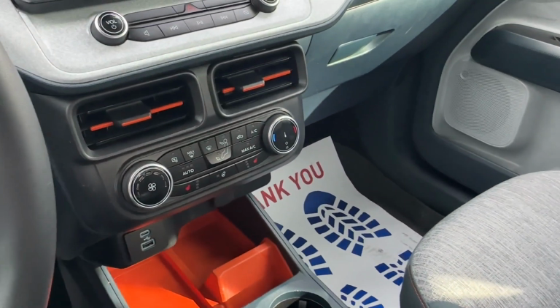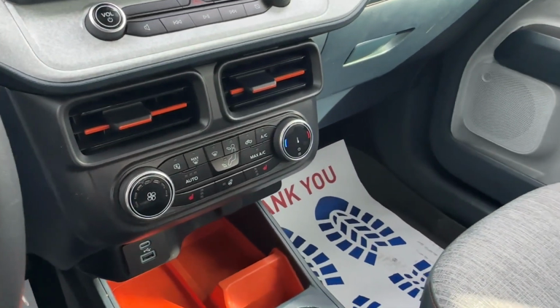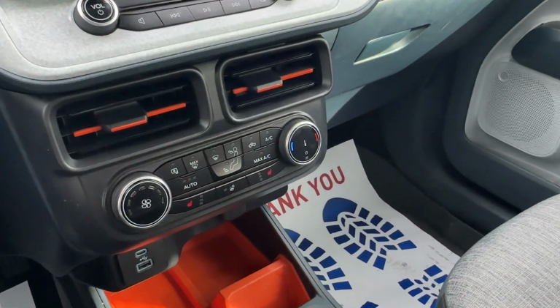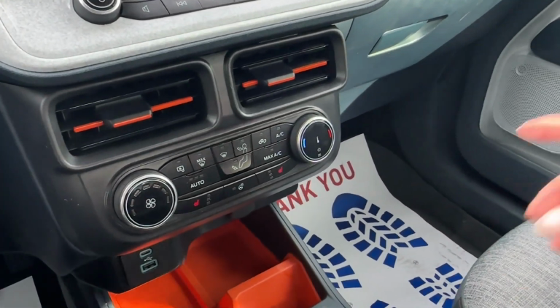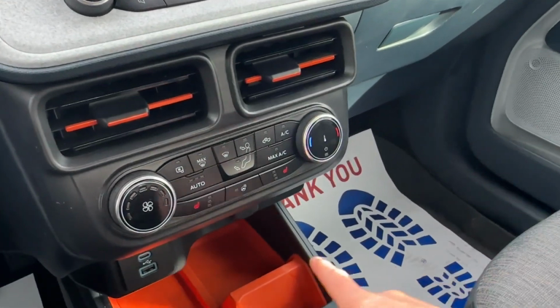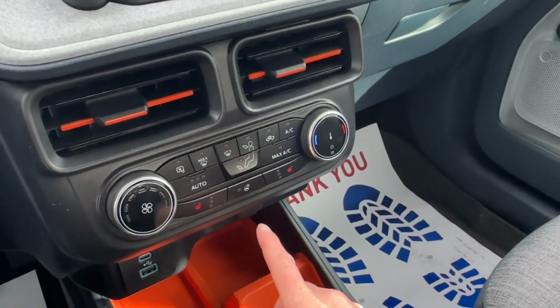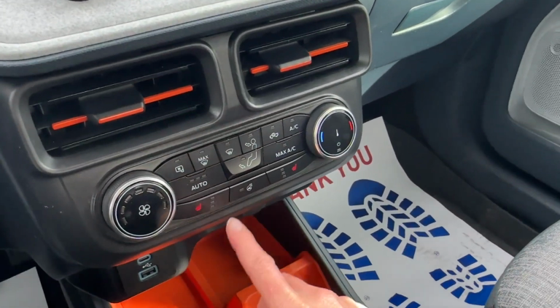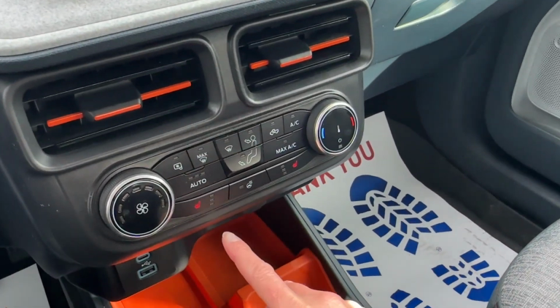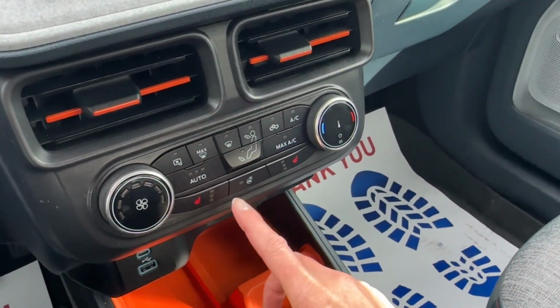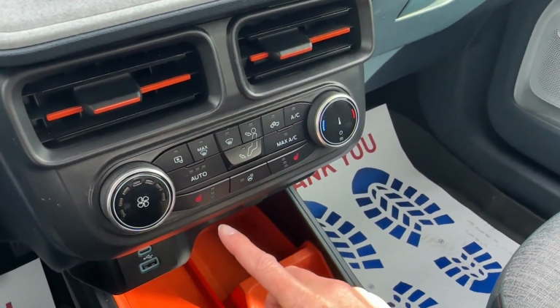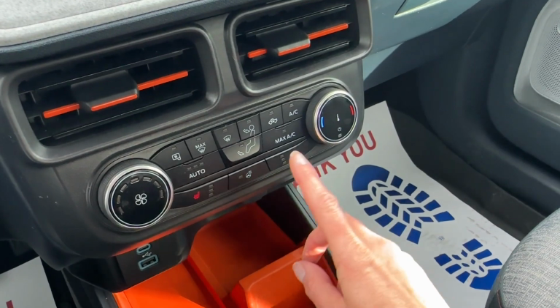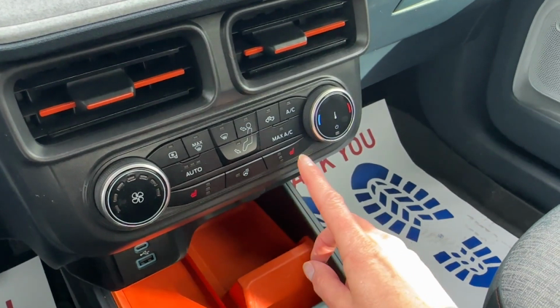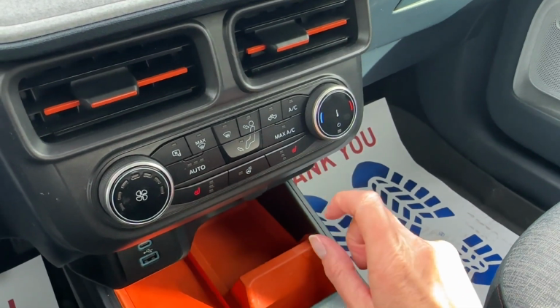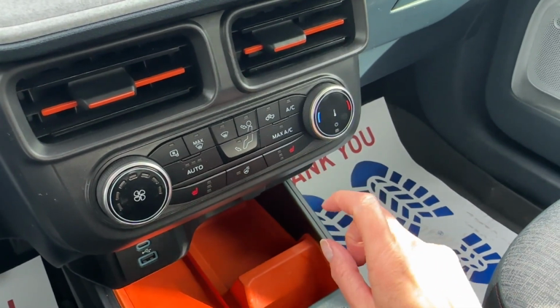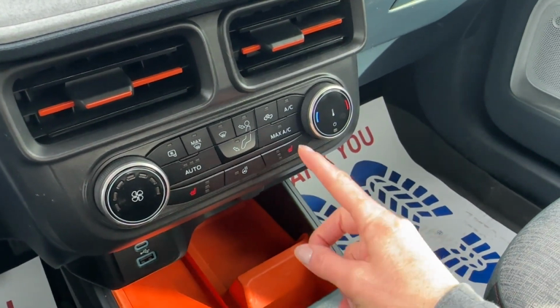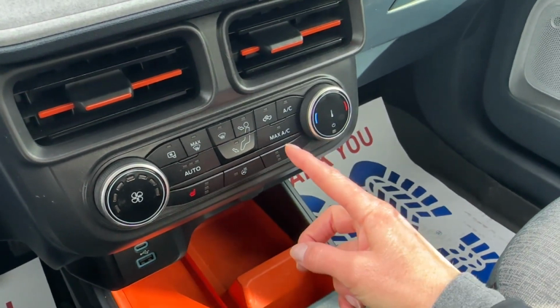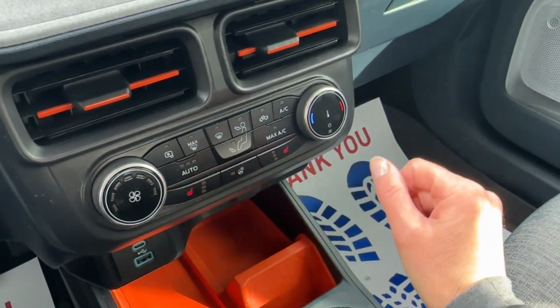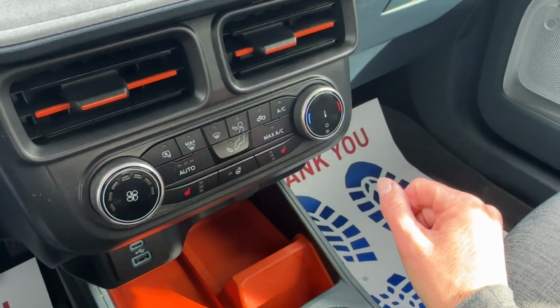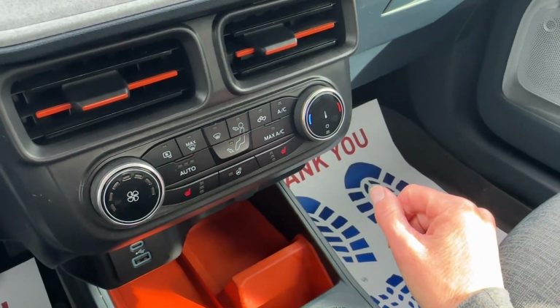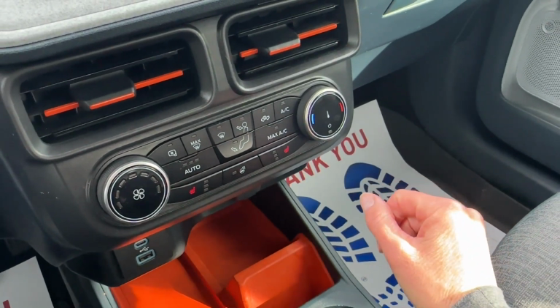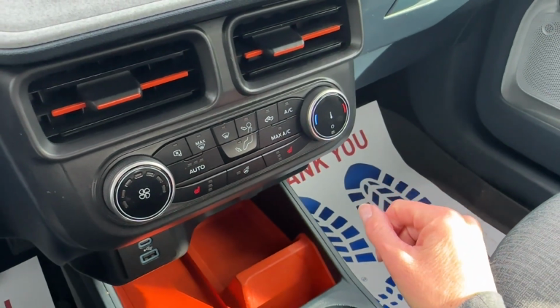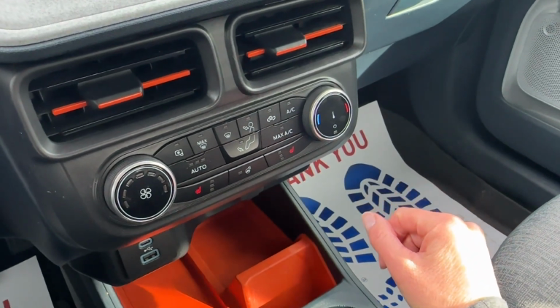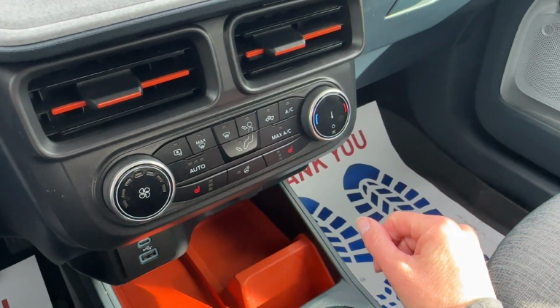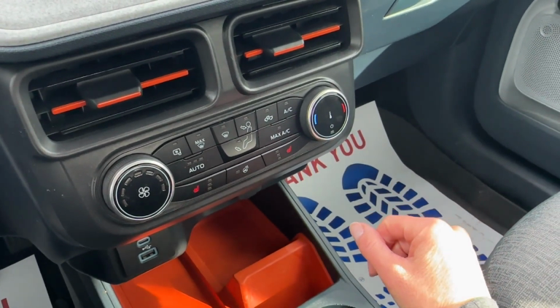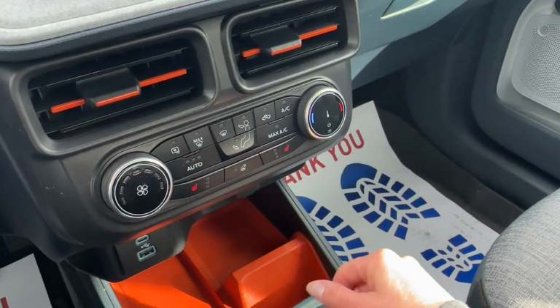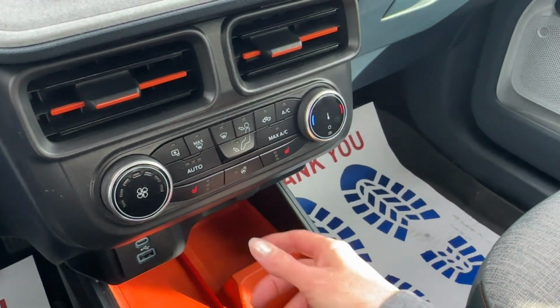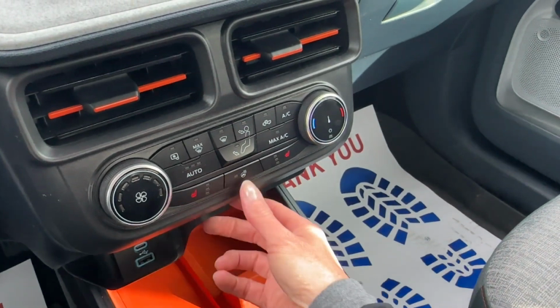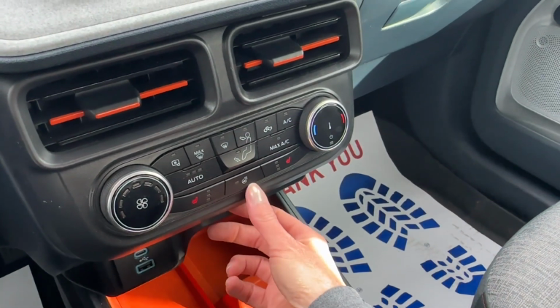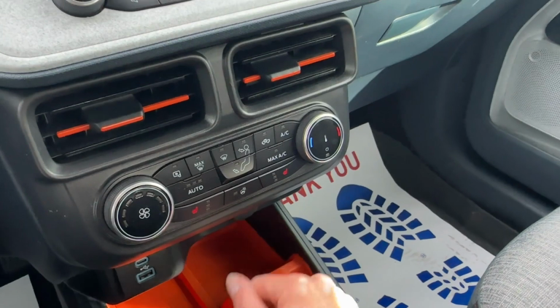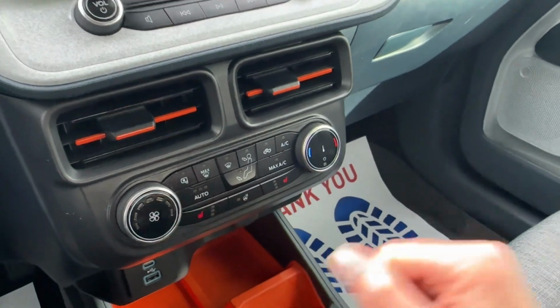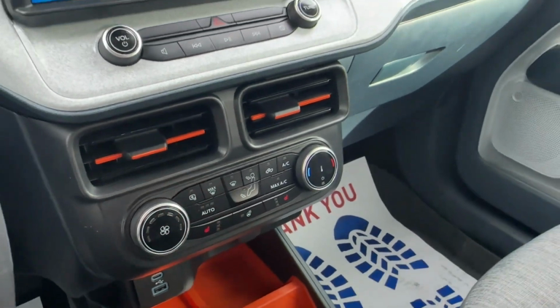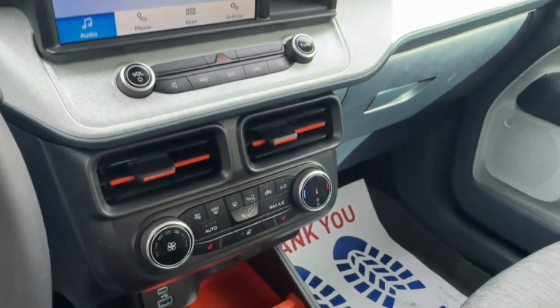In your climate control, you have heated seats for both your driver and passenger. Max AC cools off the cabin real fast in the summer, and of course you have that heated steering wheel.